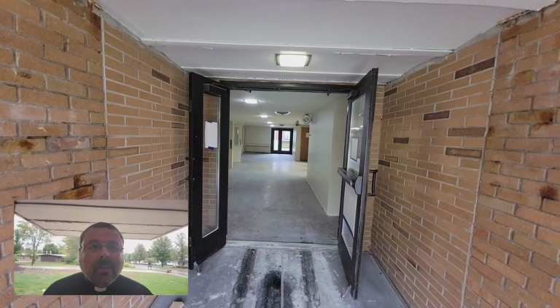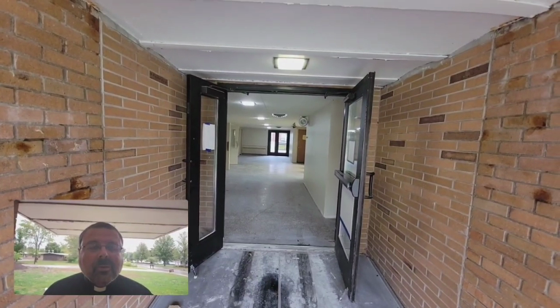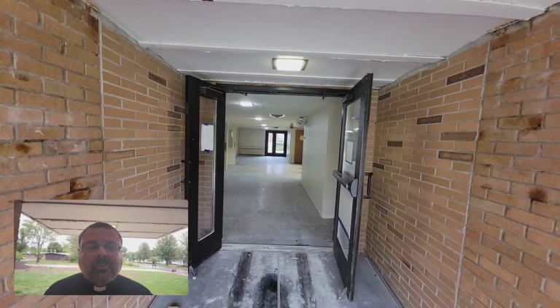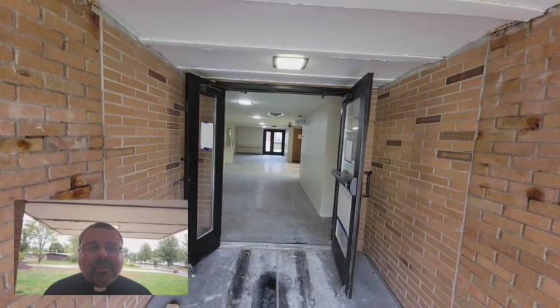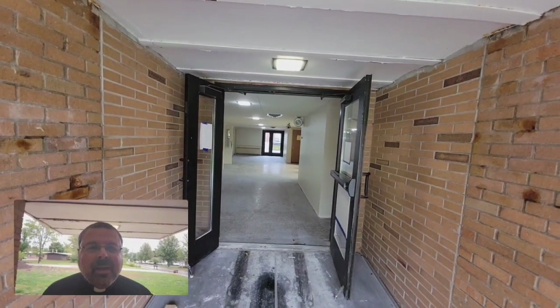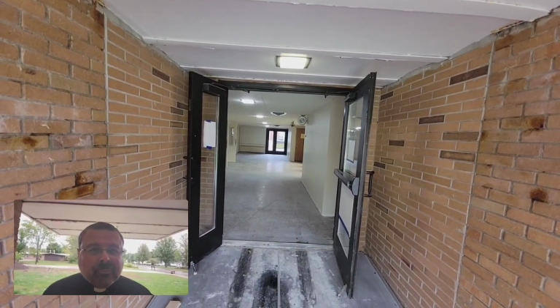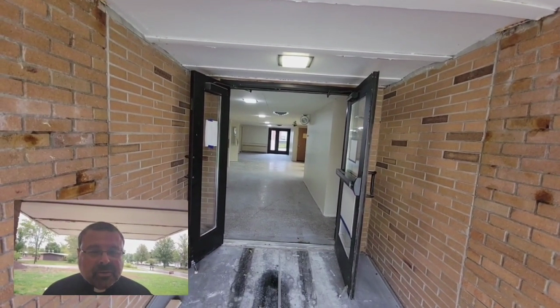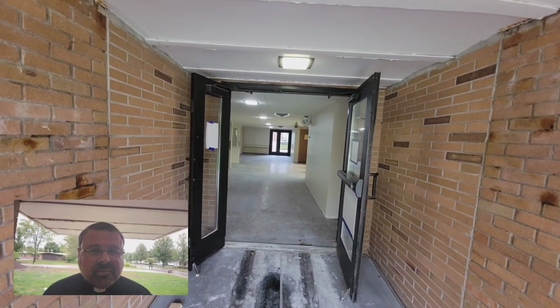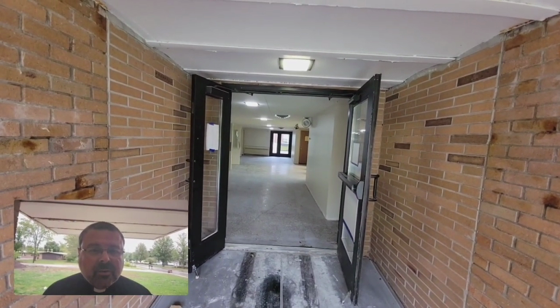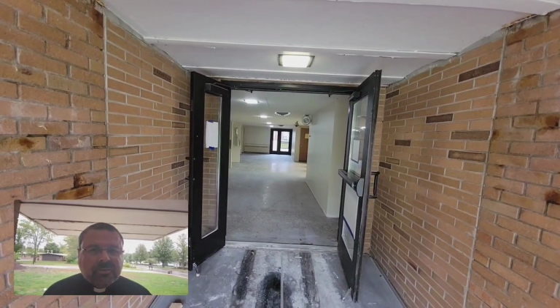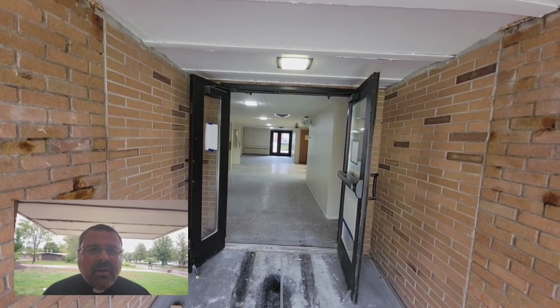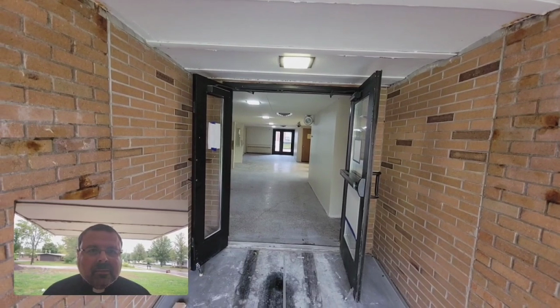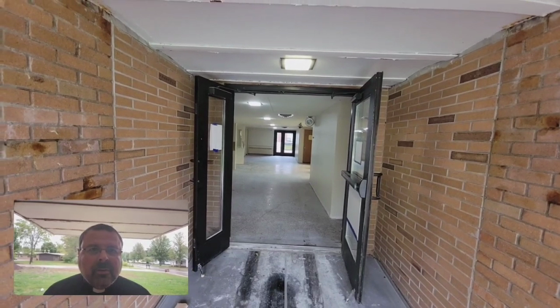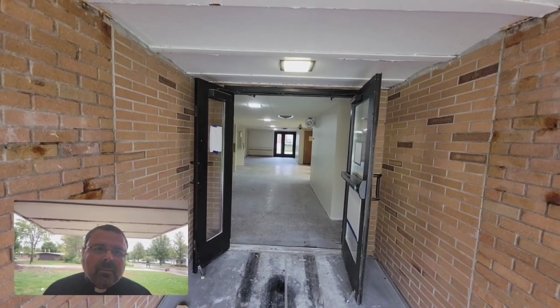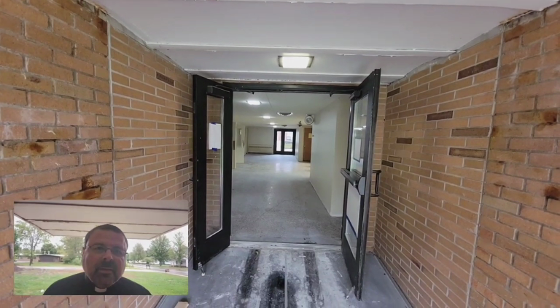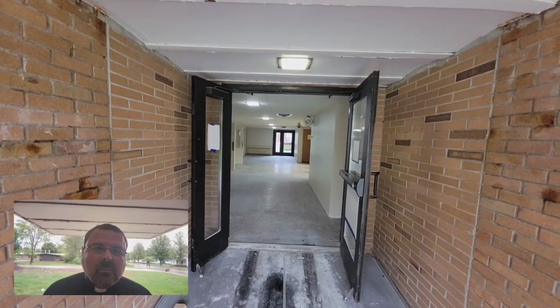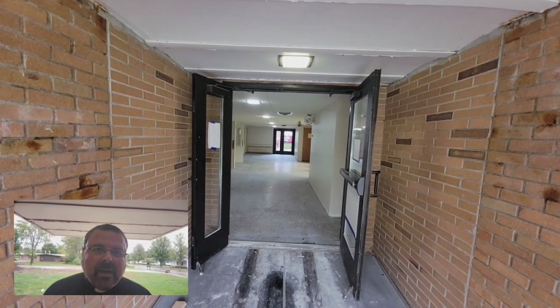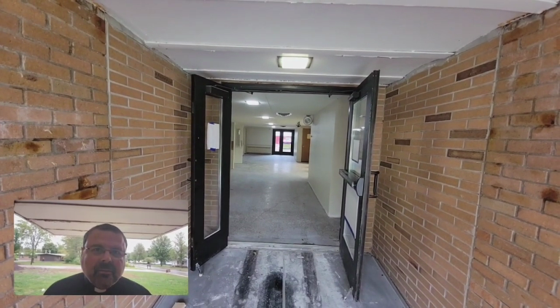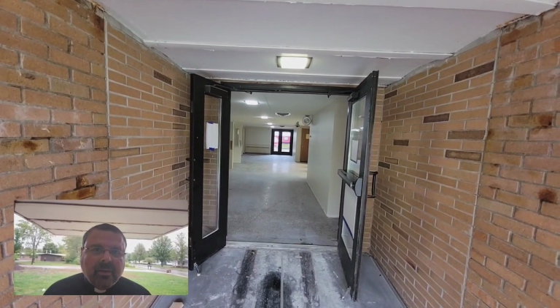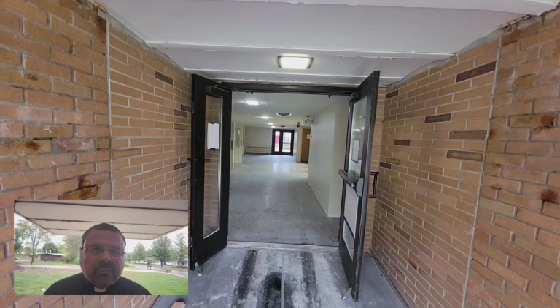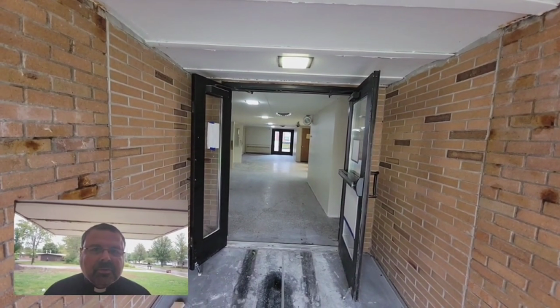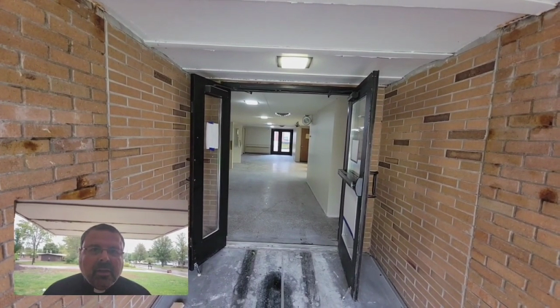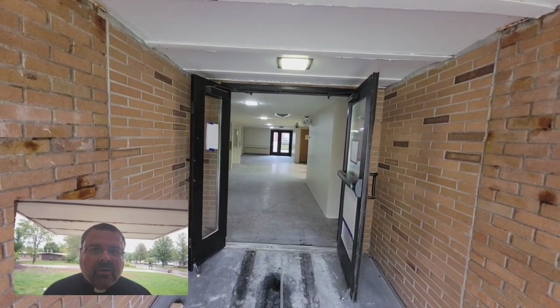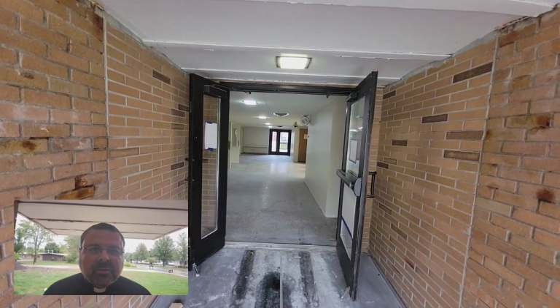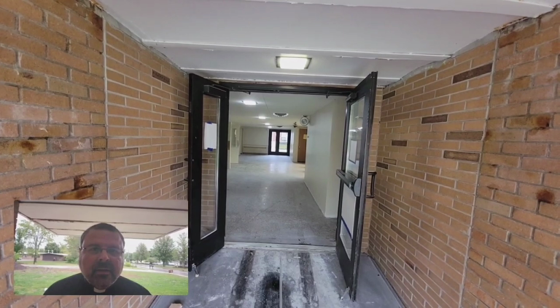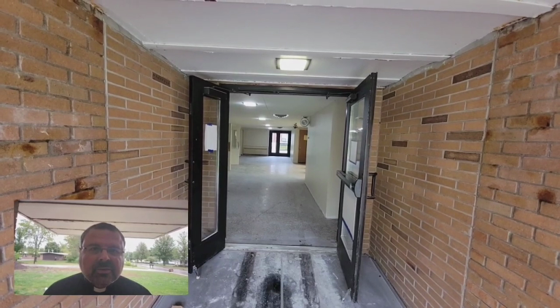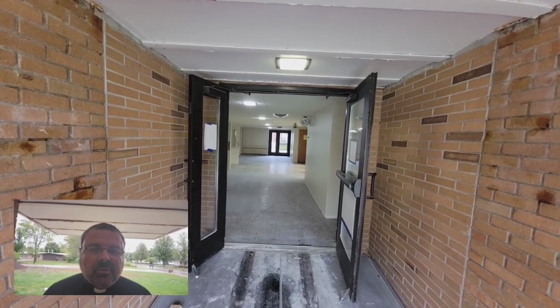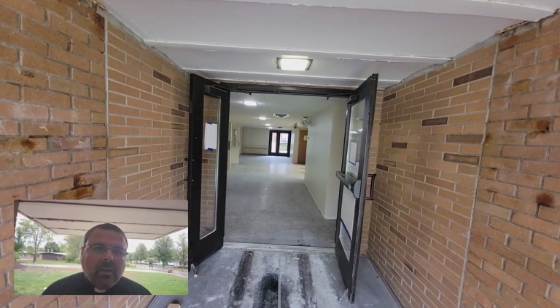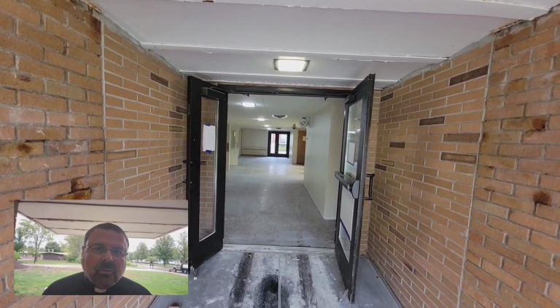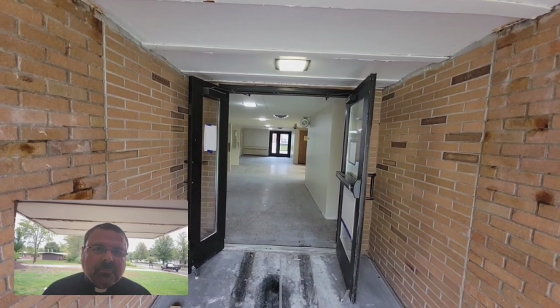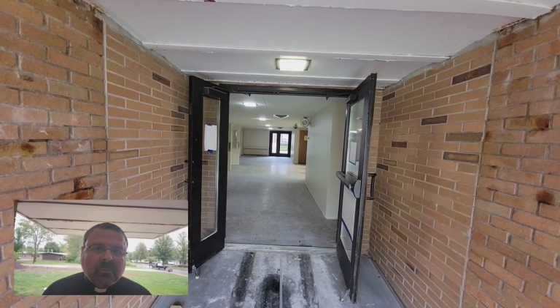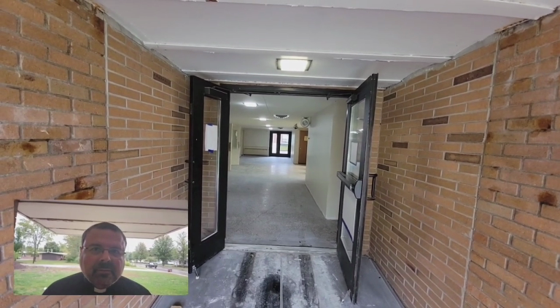Hello again to all the friends and parishioners of Sacred Heart Parish in Gladwin. There's been a hubbub of activity here at the church in our renovation, and I'll just give you a tour and bring you up to date.